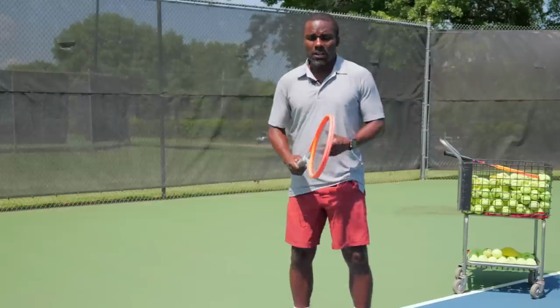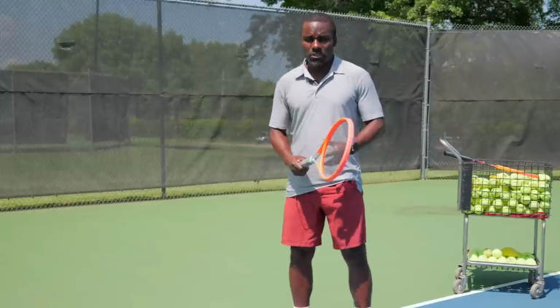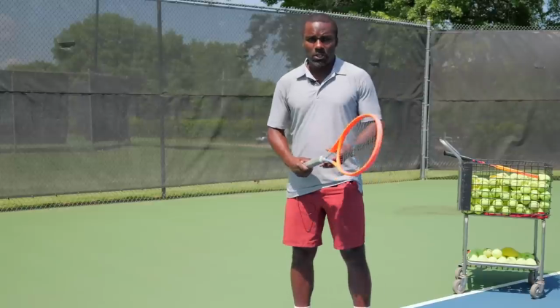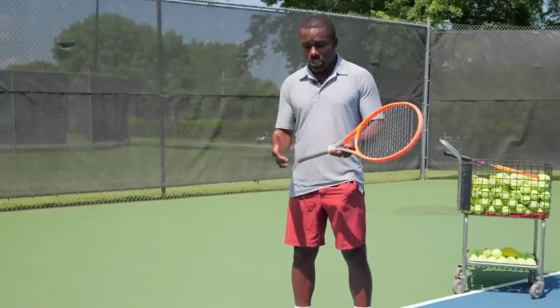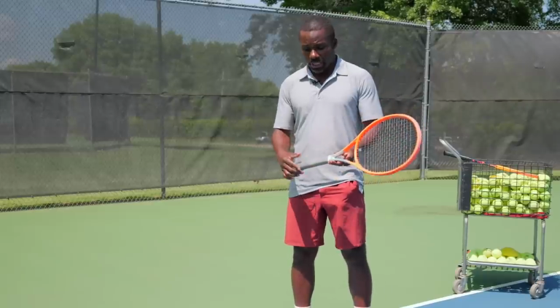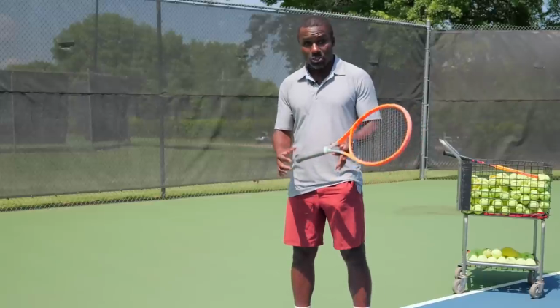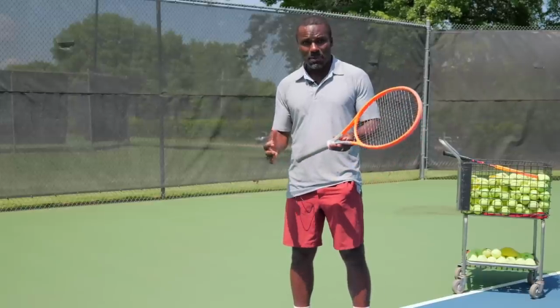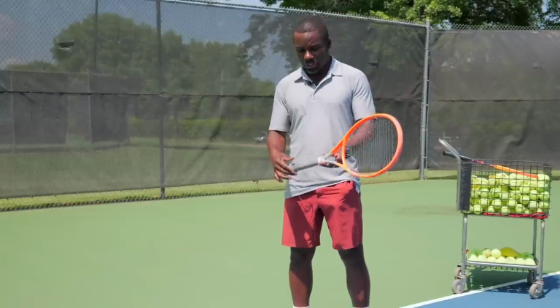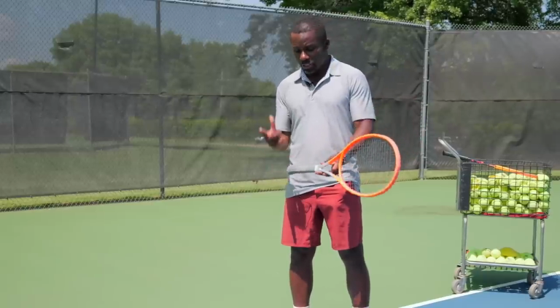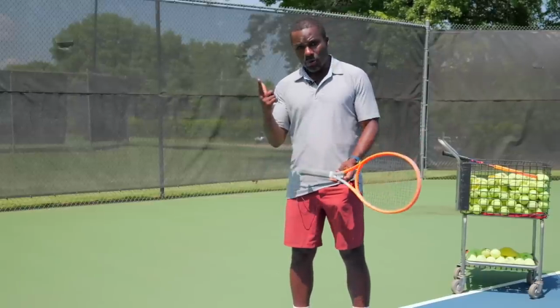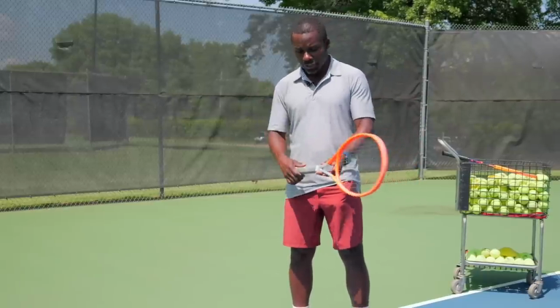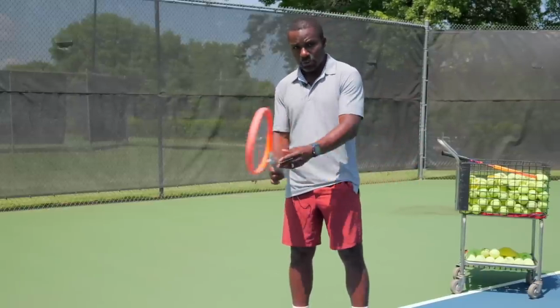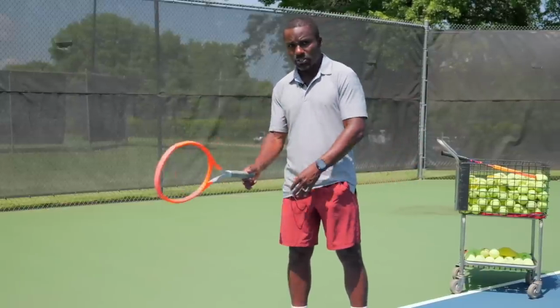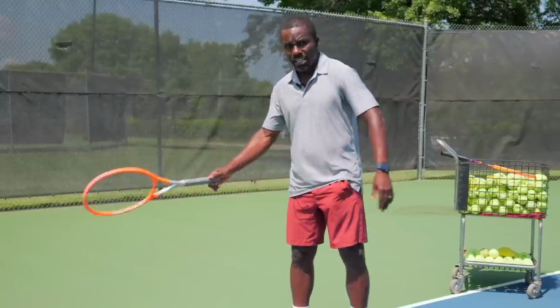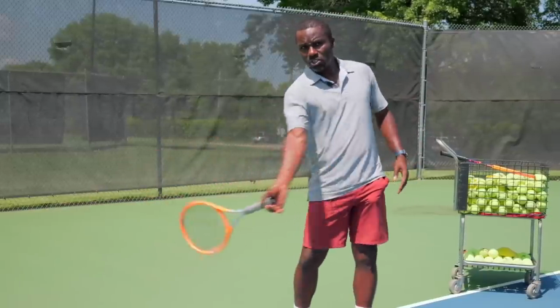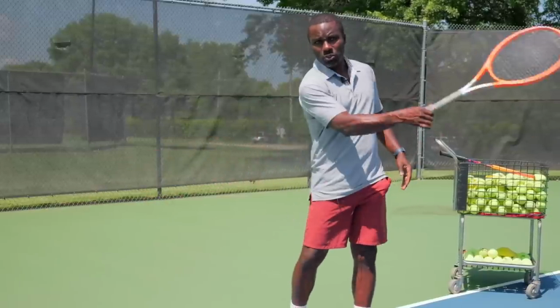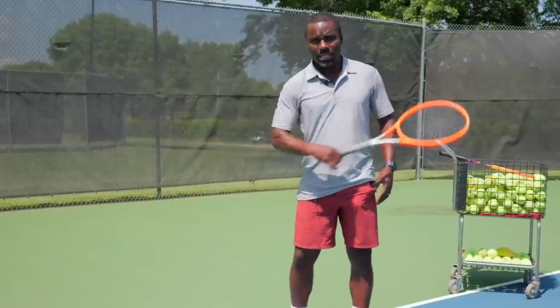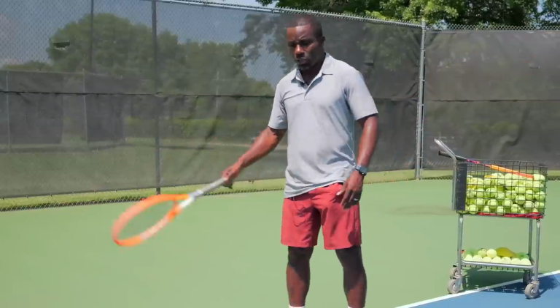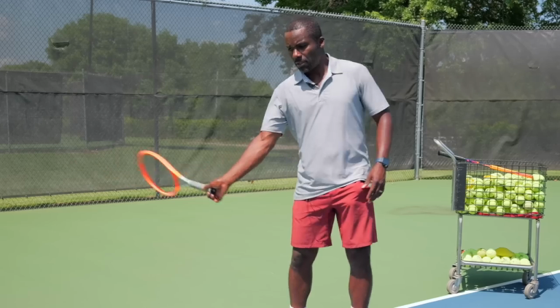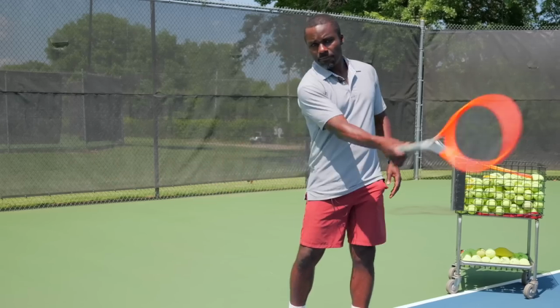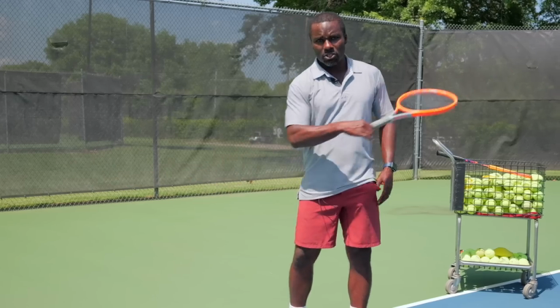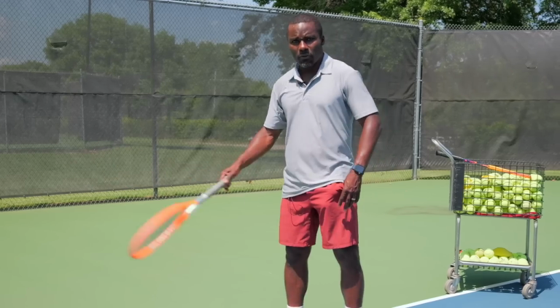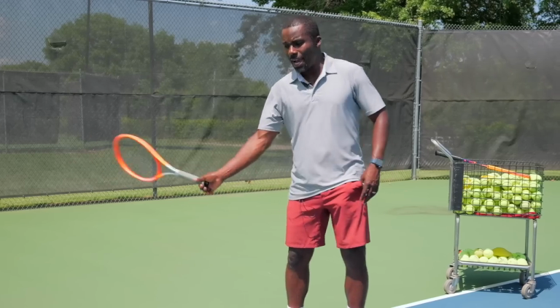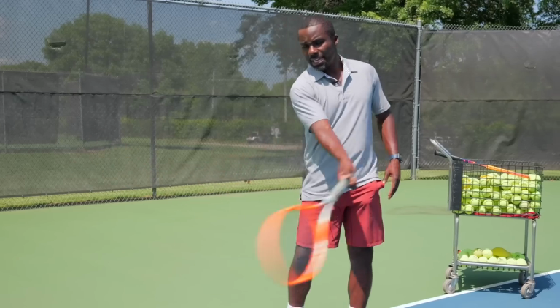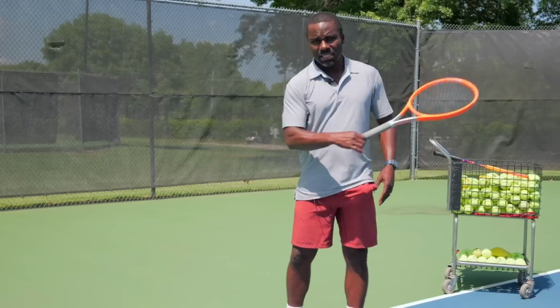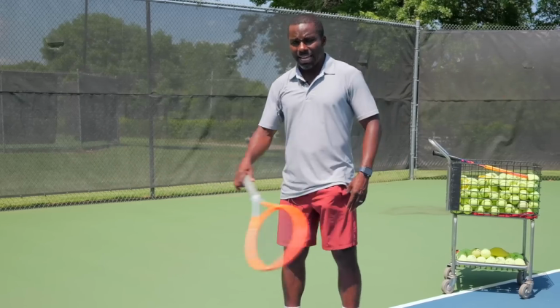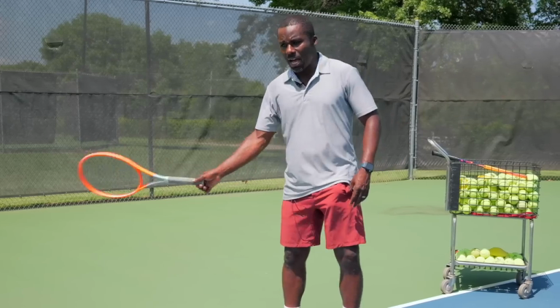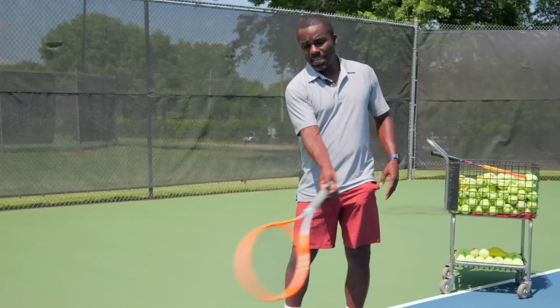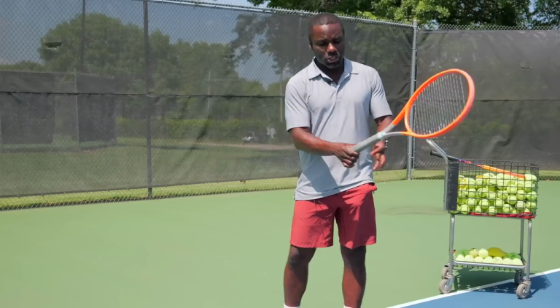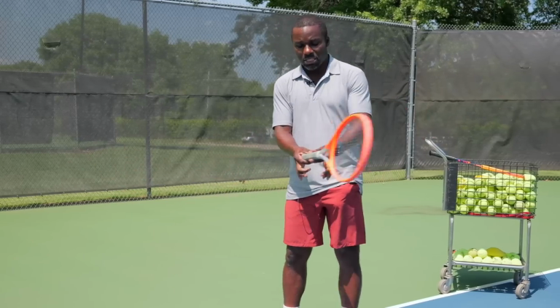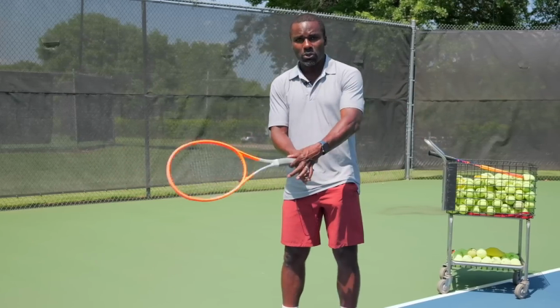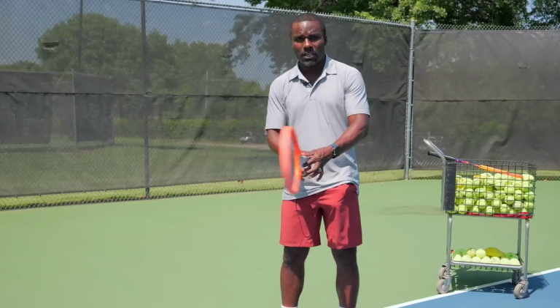The very first thing we want to do is just understand the hinge. Go ahead and pinch your racket with two fingers and just start off swinging like this a little bit. Feel yourself where the racket is lagging behind, and it's just because it's slipping through the fingers. I want you to keep the action of the racket in mind.